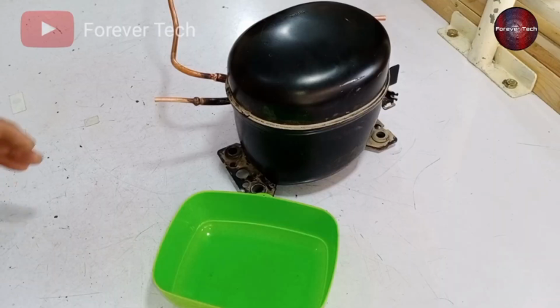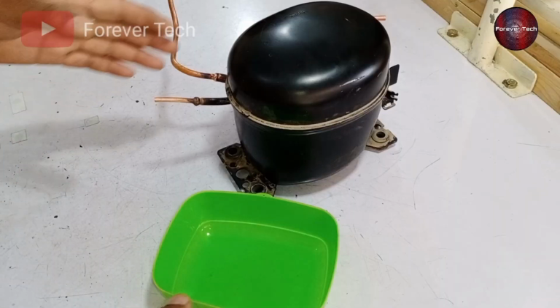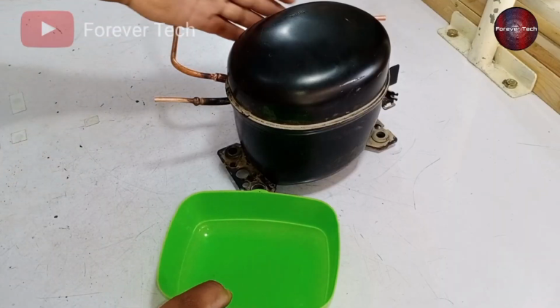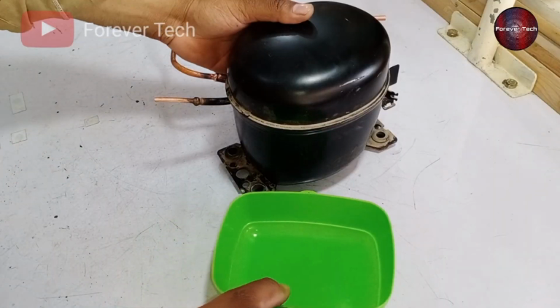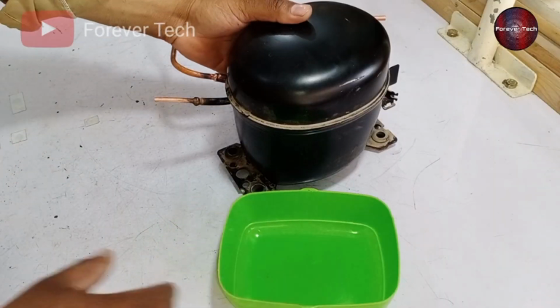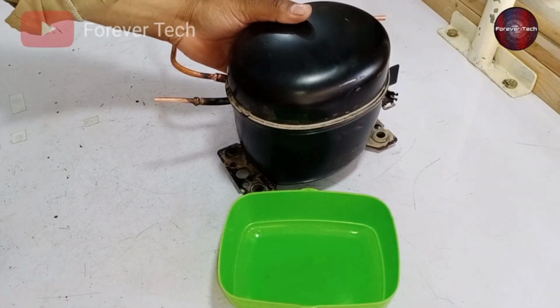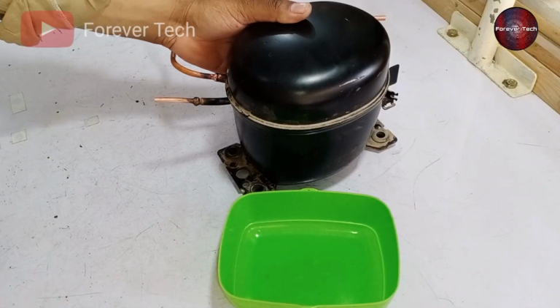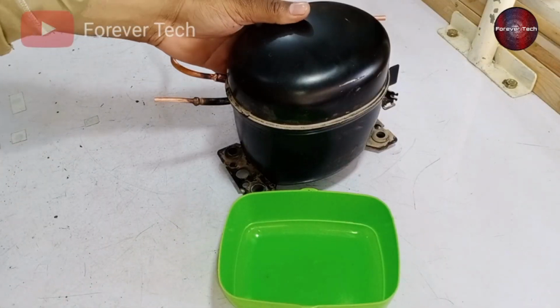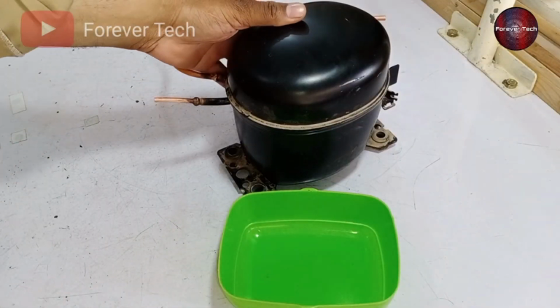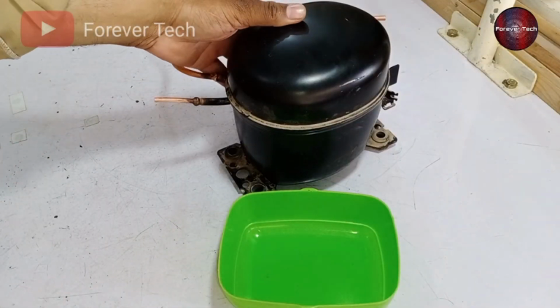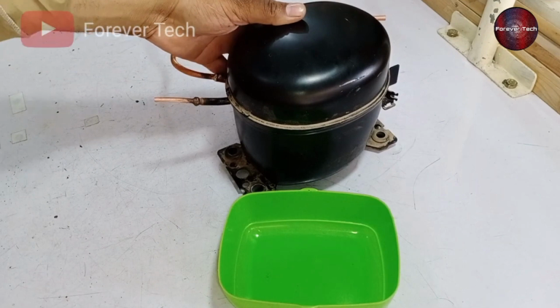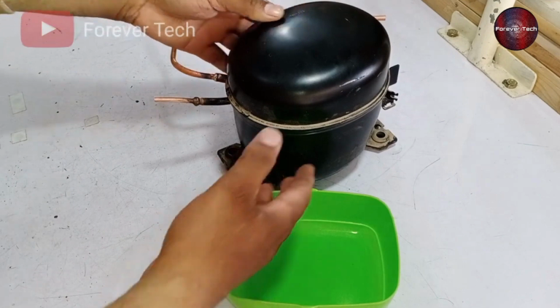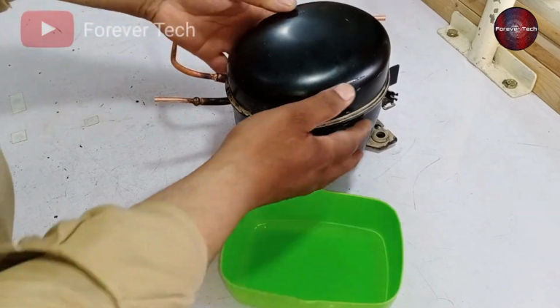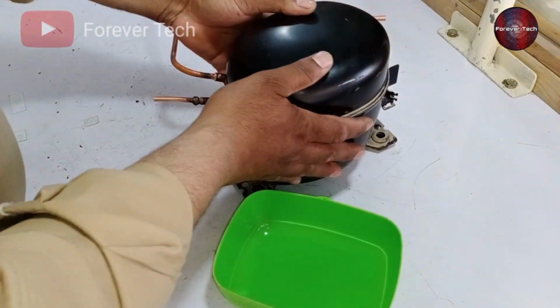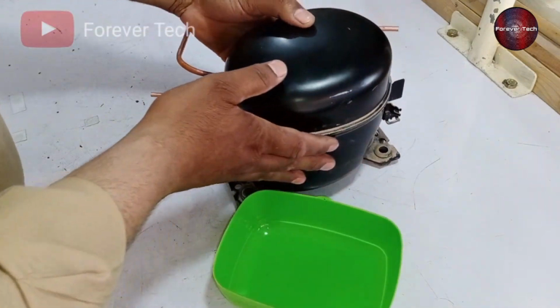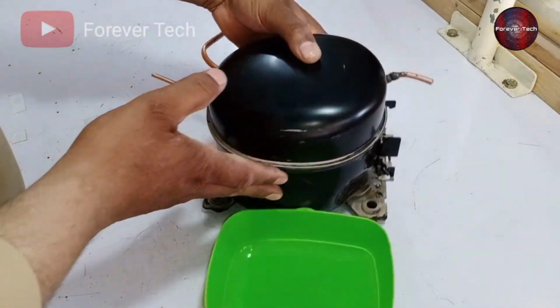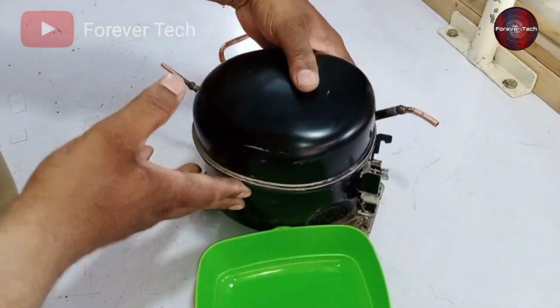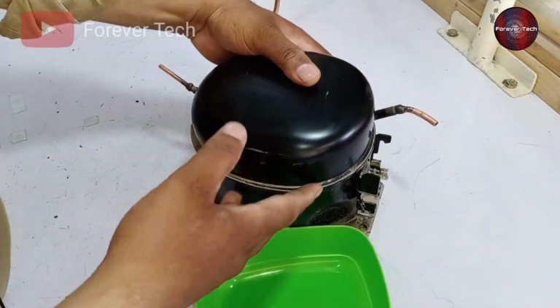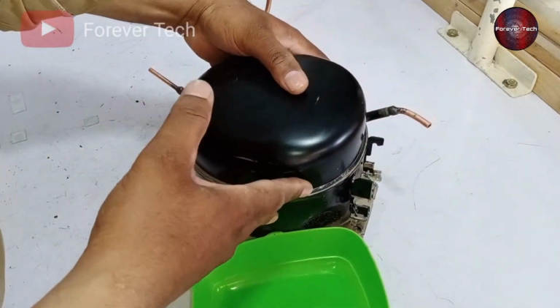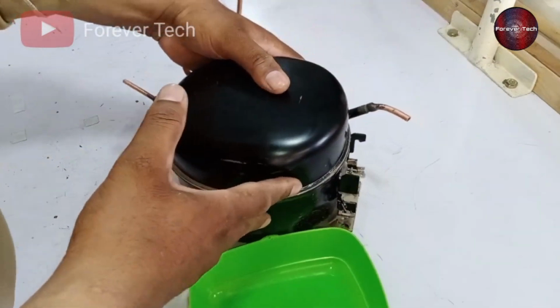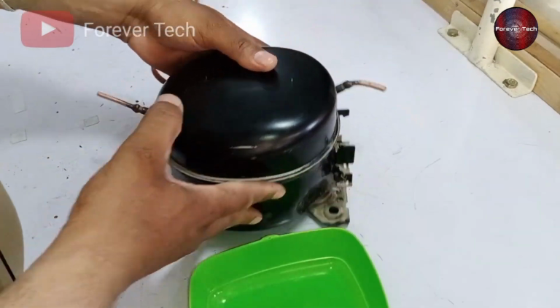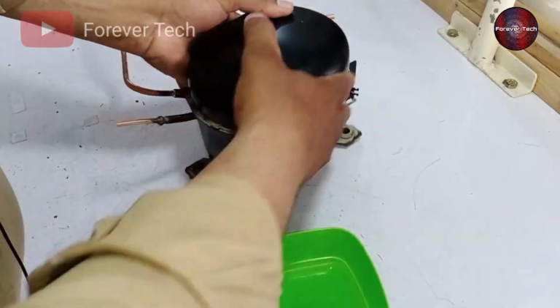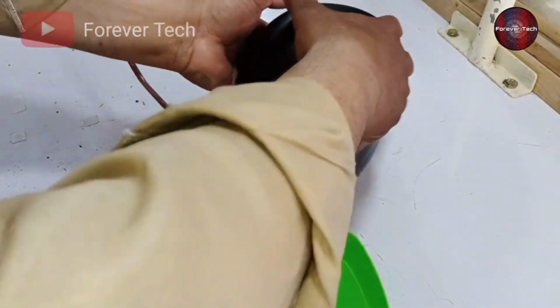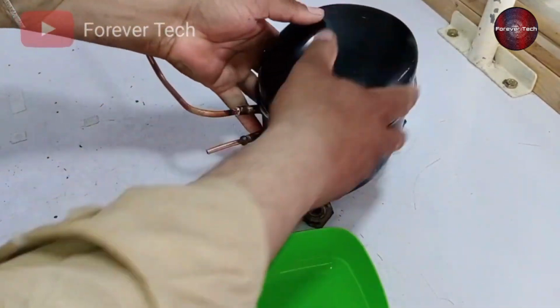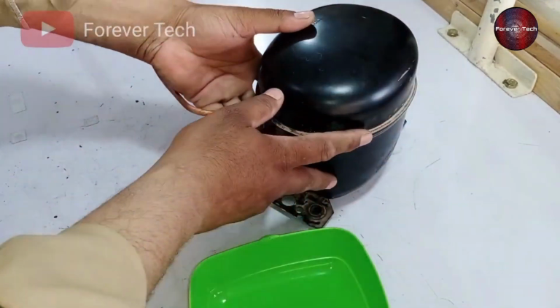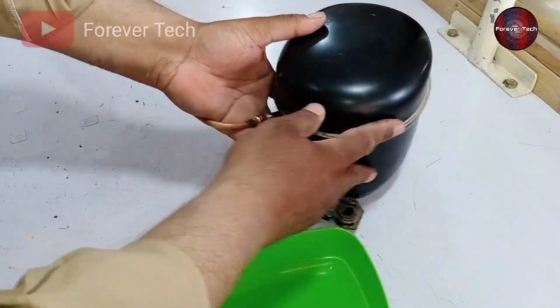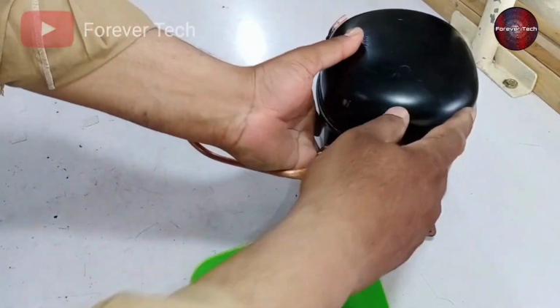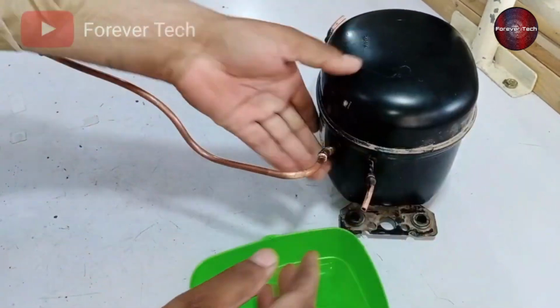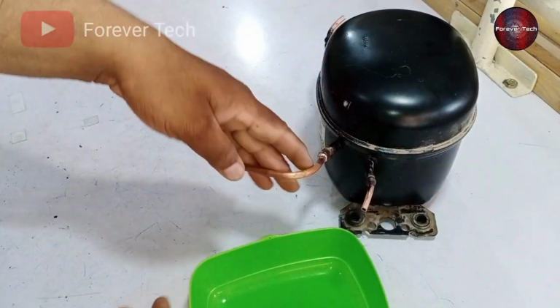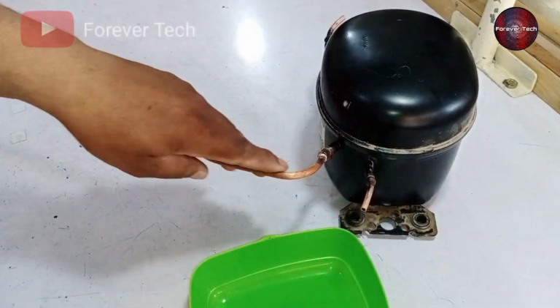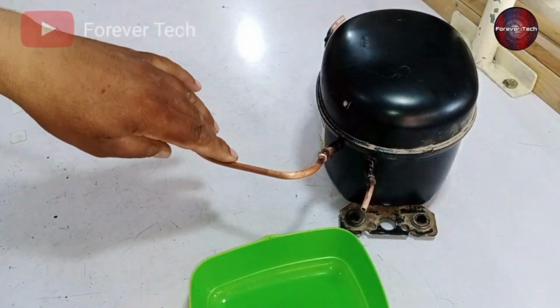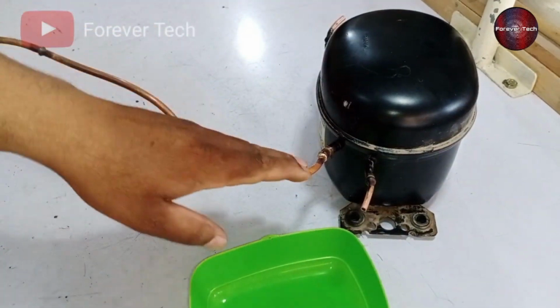I have removed the compressor out from the refrigerator. It has water inside, mixed with oil. Let's try to clean and flush the water out from the compressor.